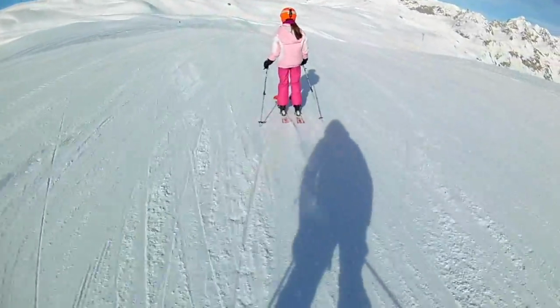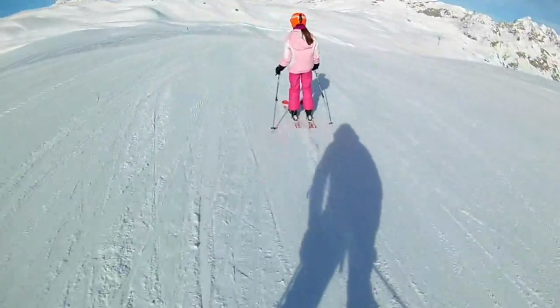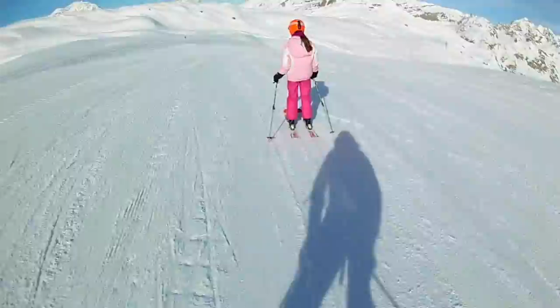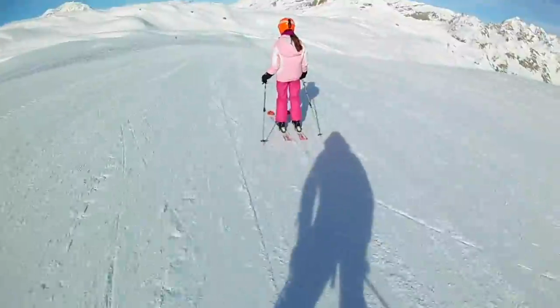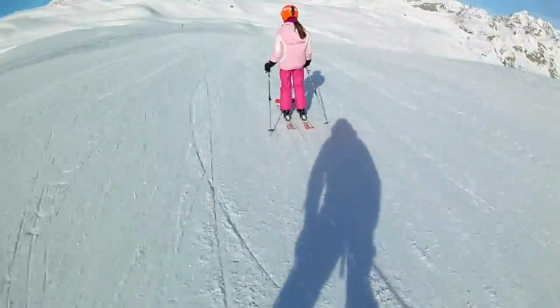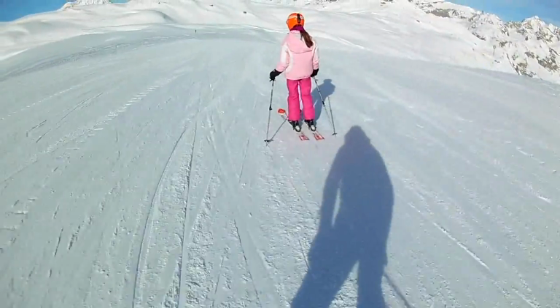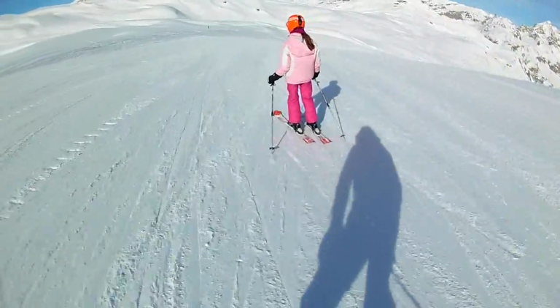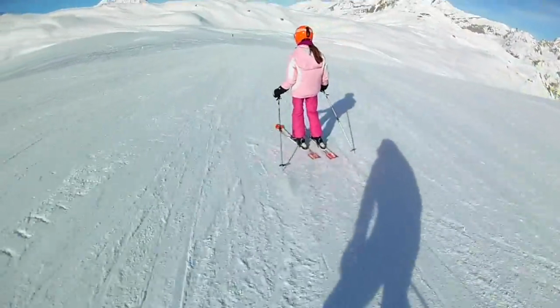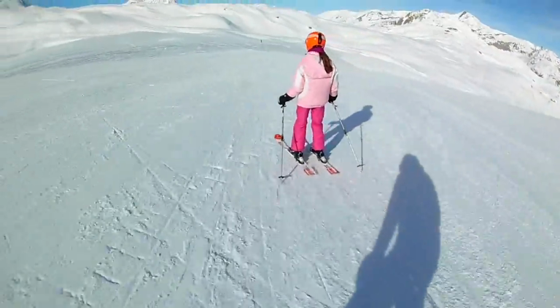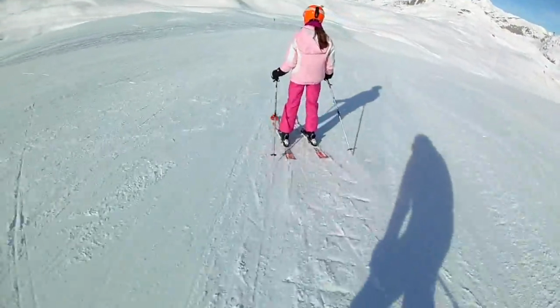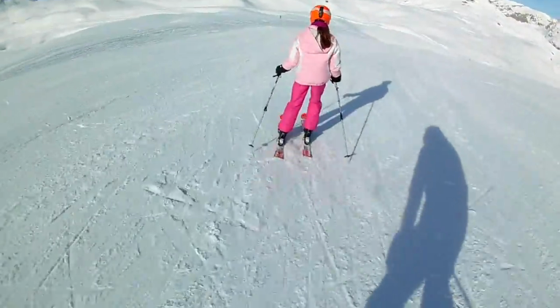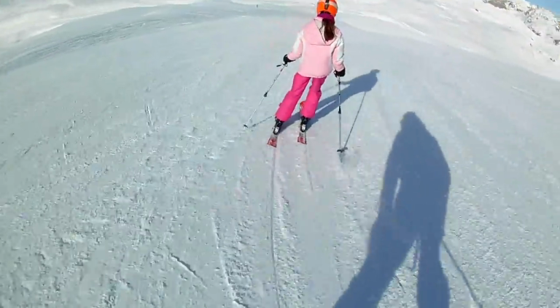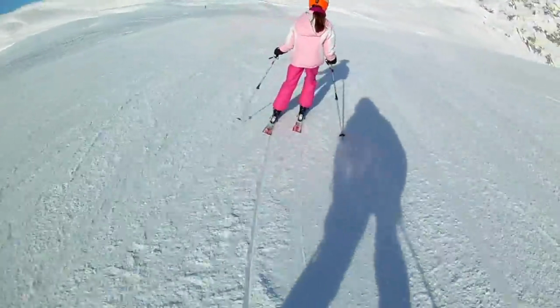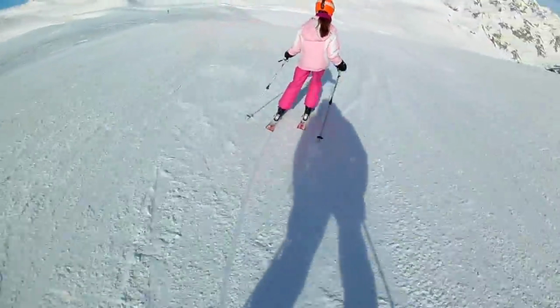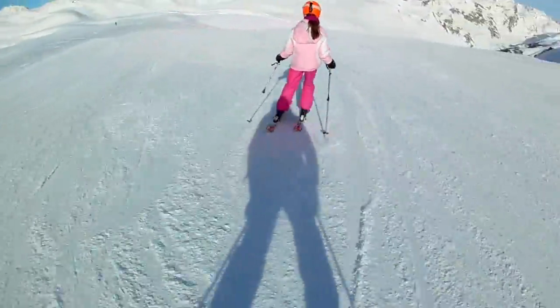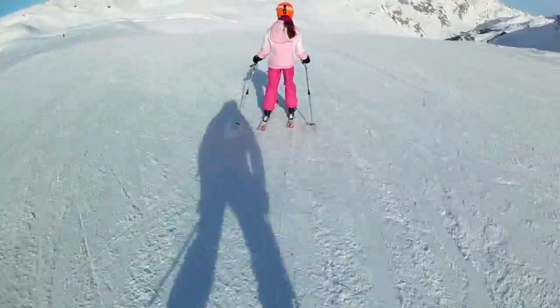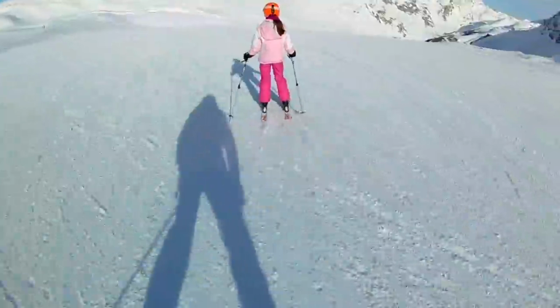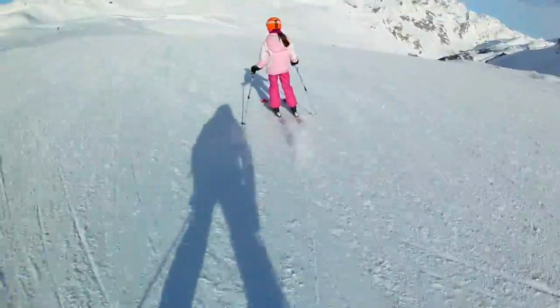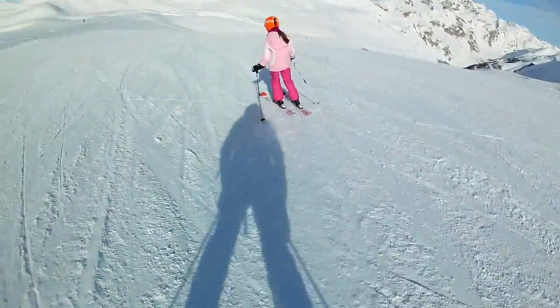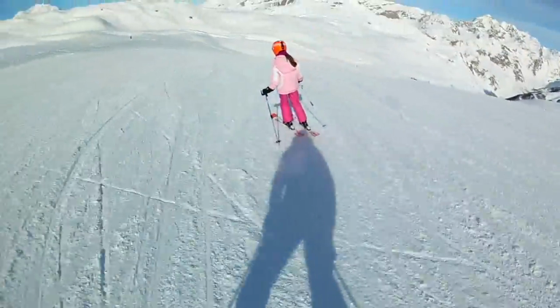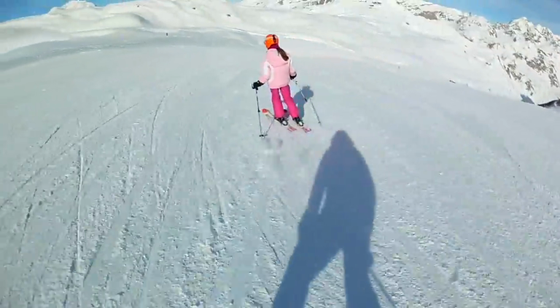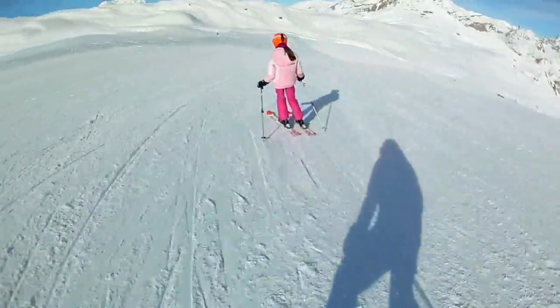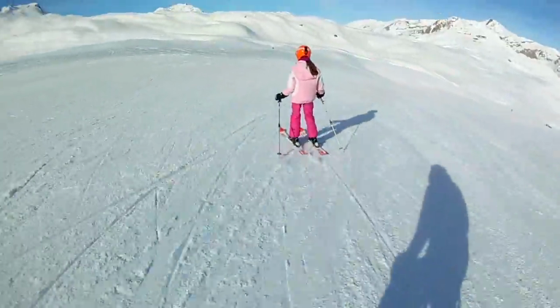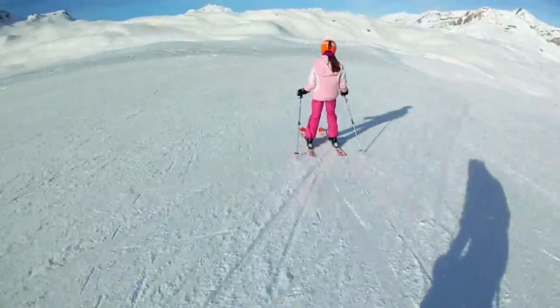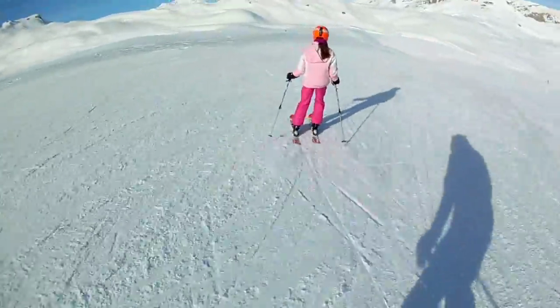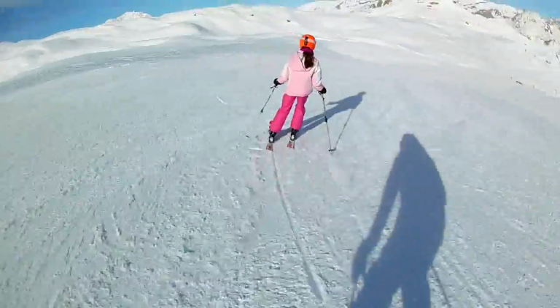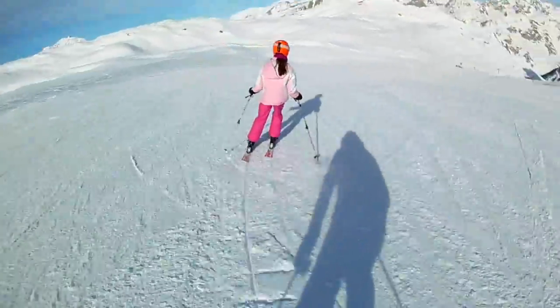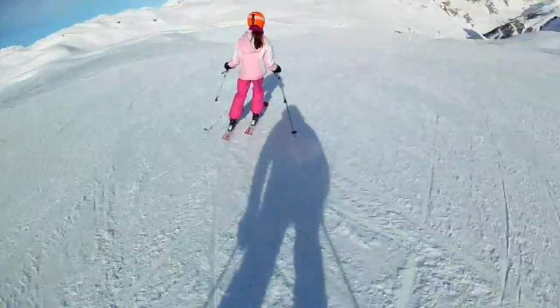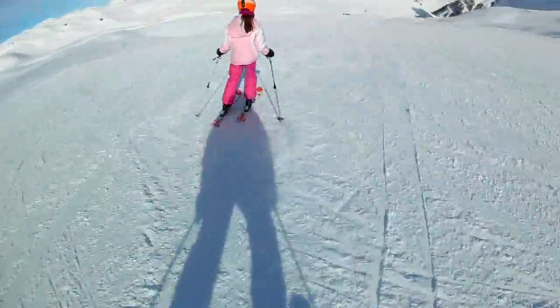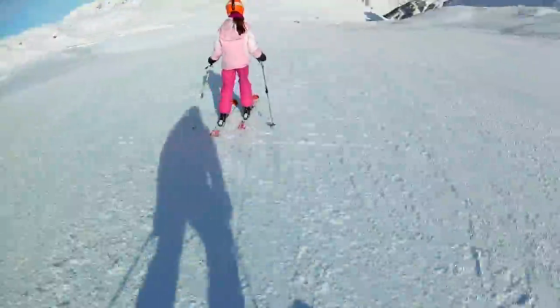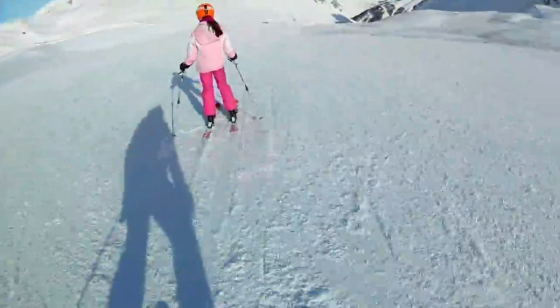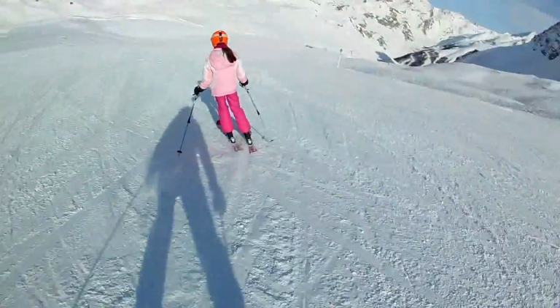Make sure that right ski carves when you start the turn. That's better. Keep it carving. Okay, more across the hill now to slow down.